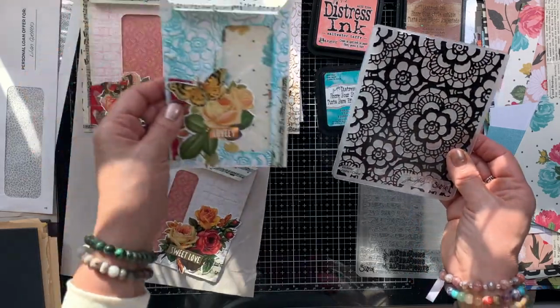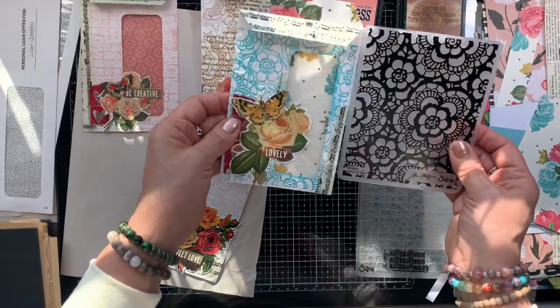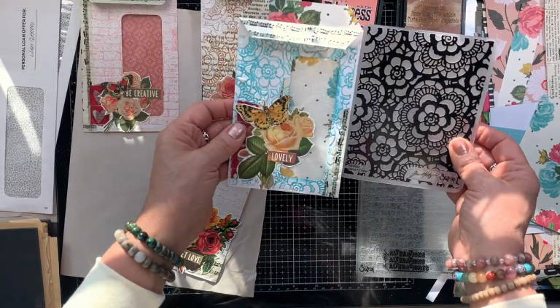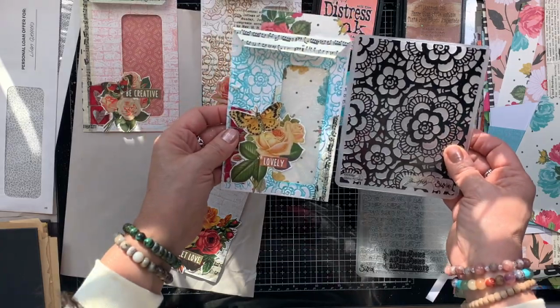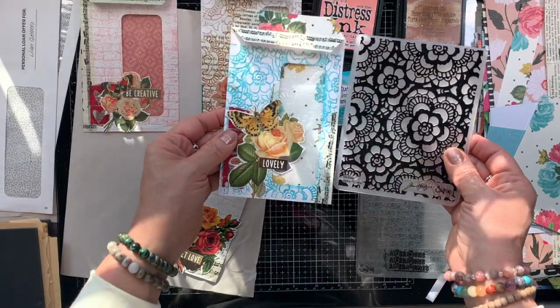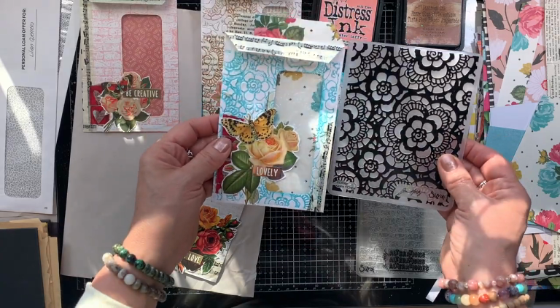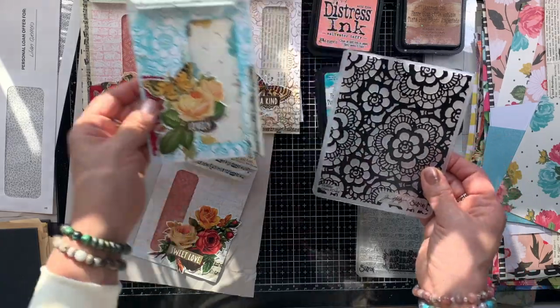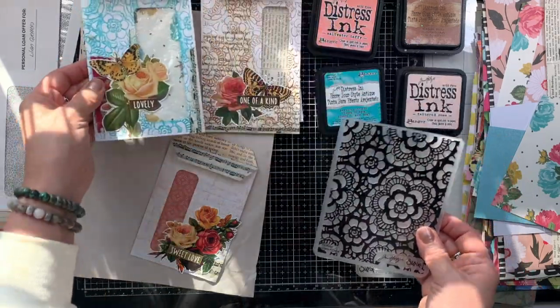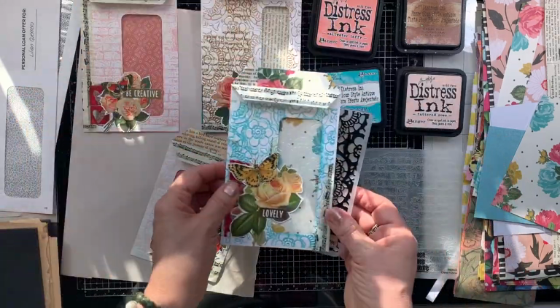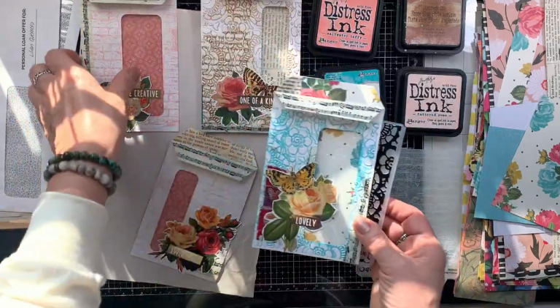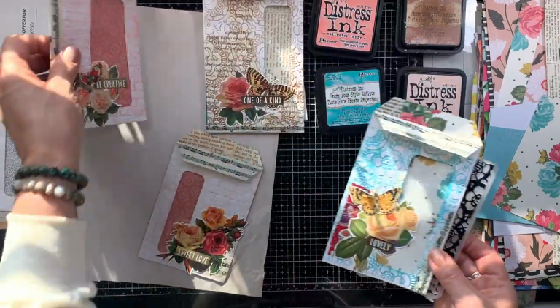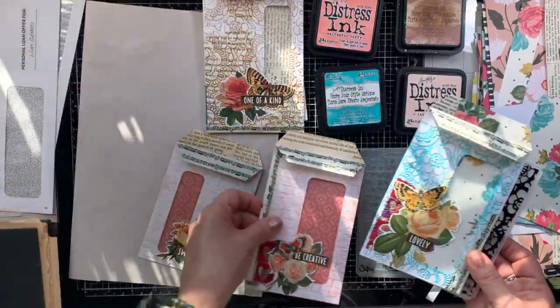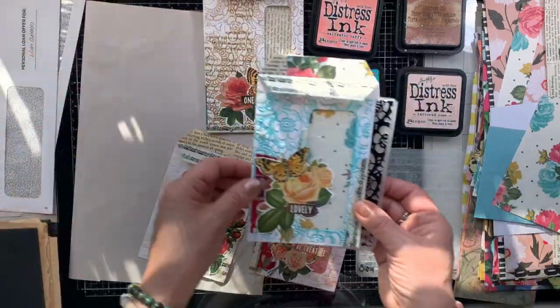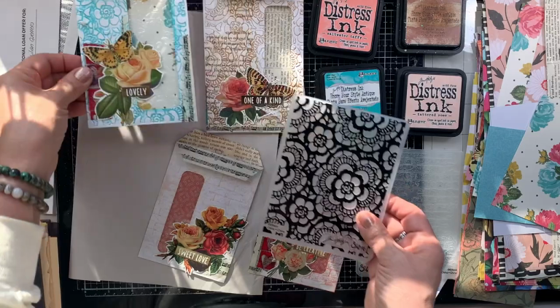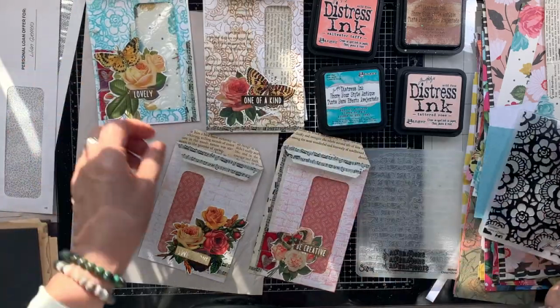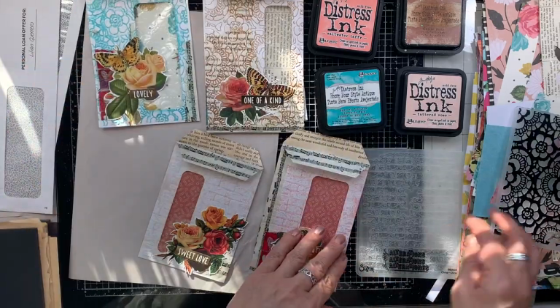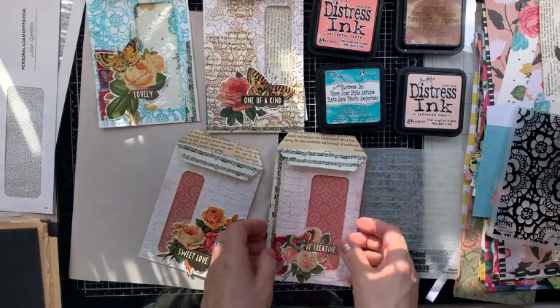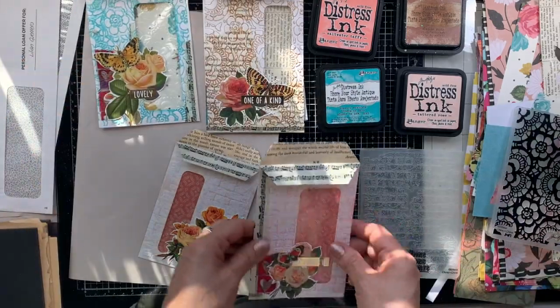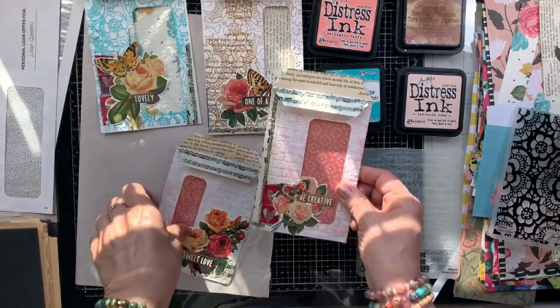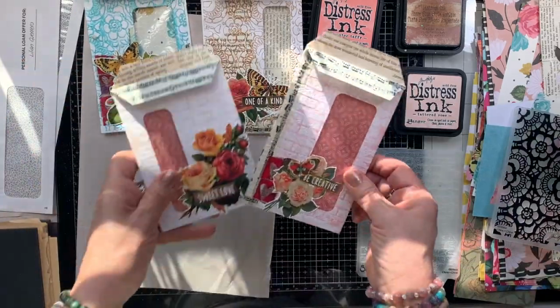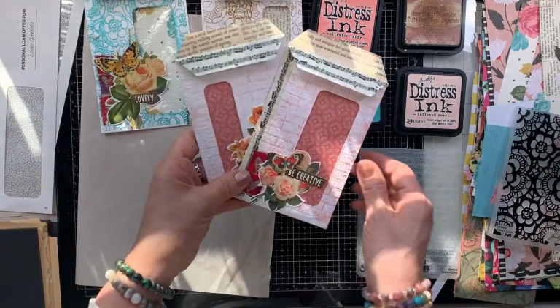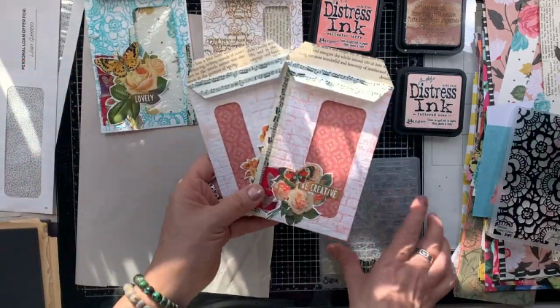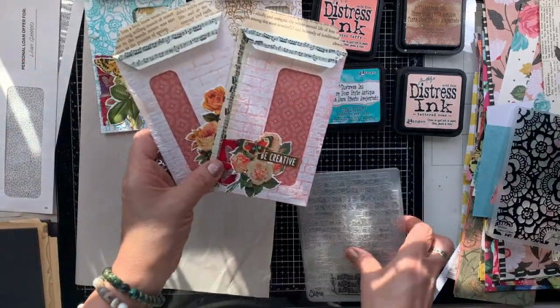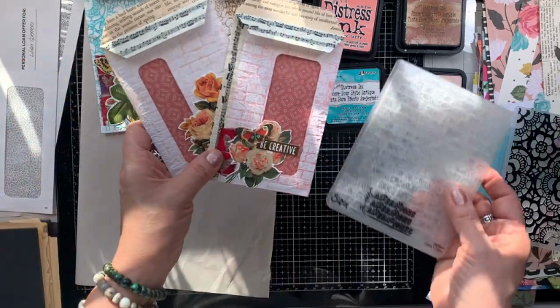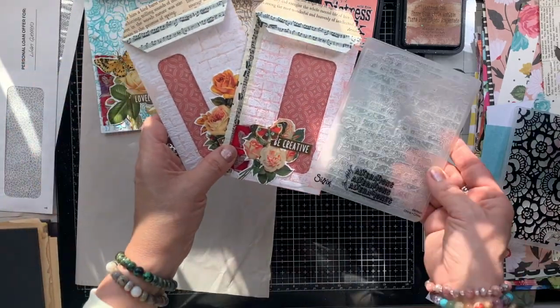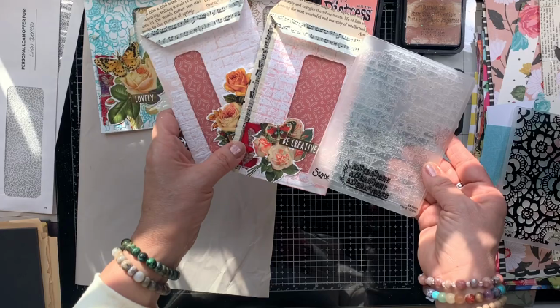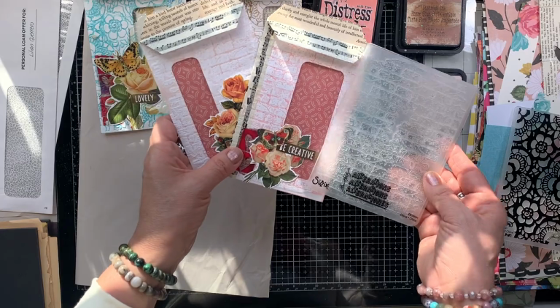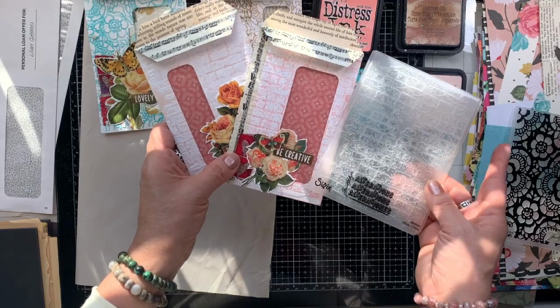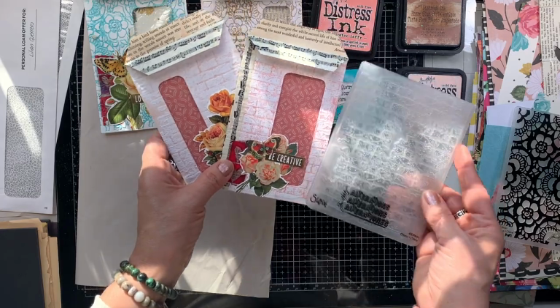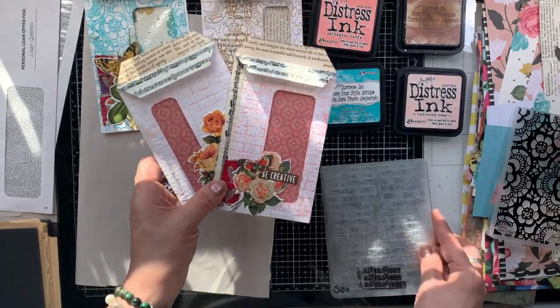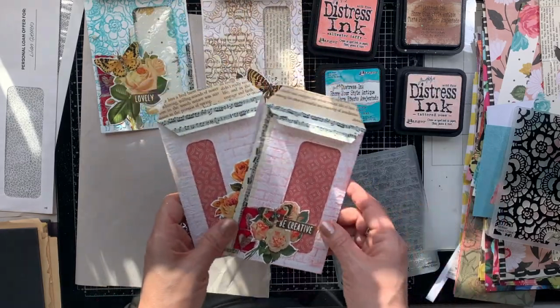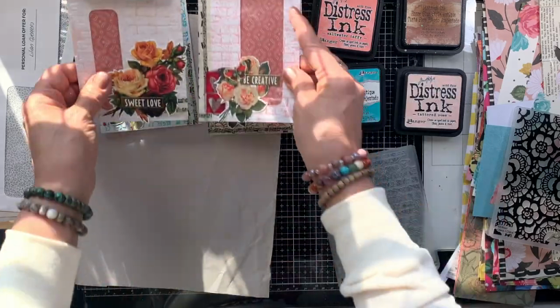Look at how beautiful — I'm showing you side by side what the design looks like with its corresponding embossing folder. And then this one here — I love both of these.